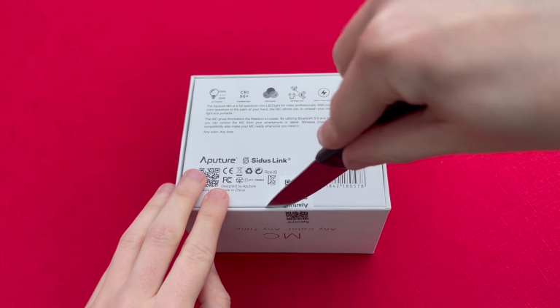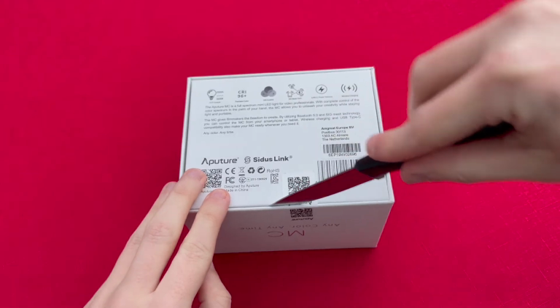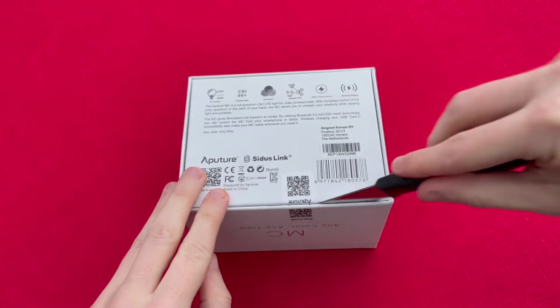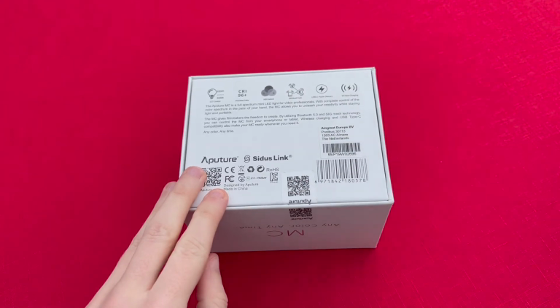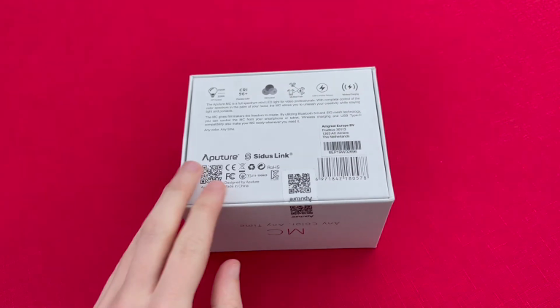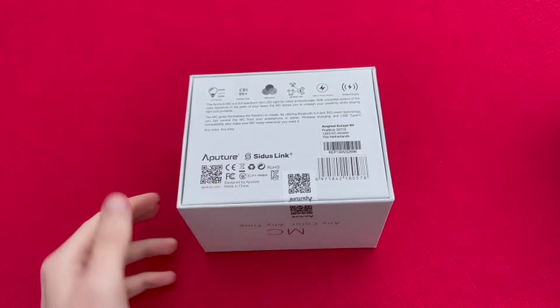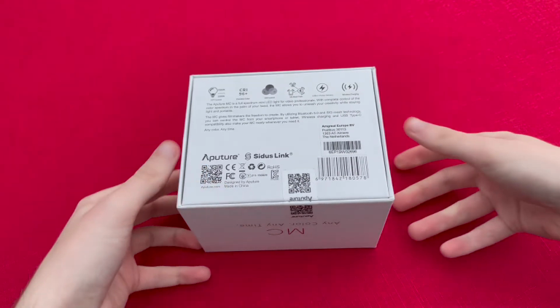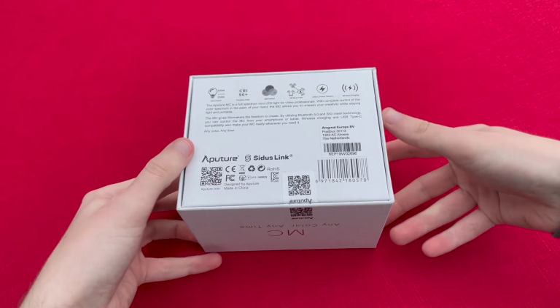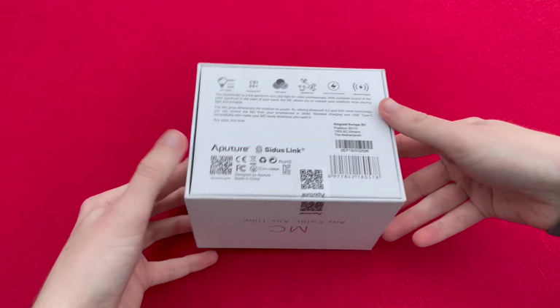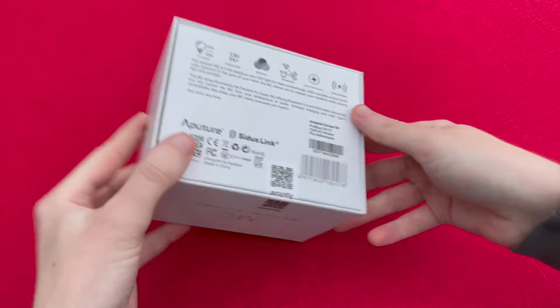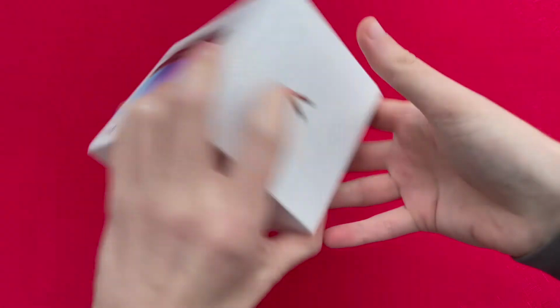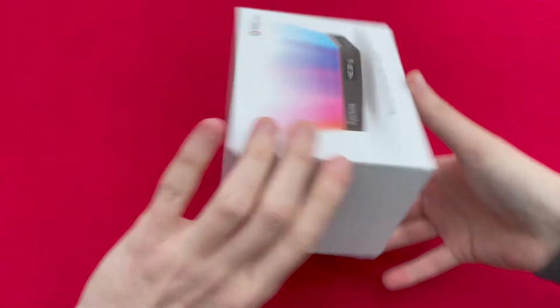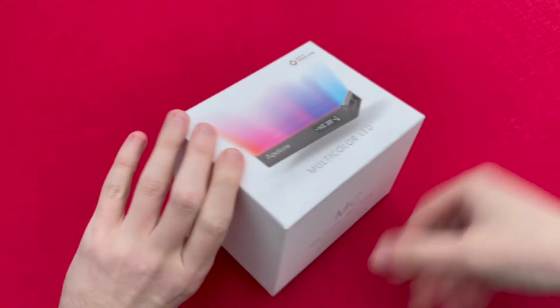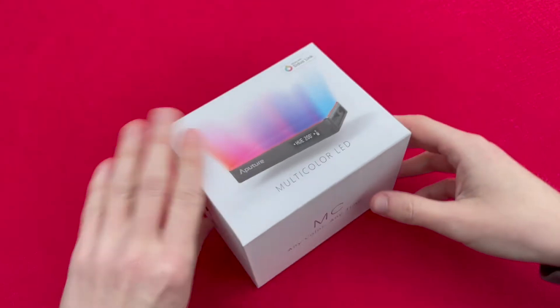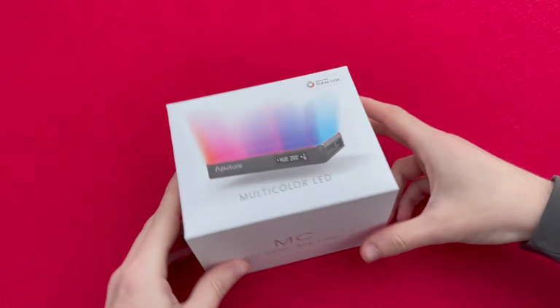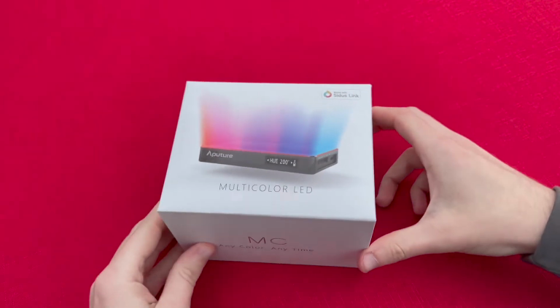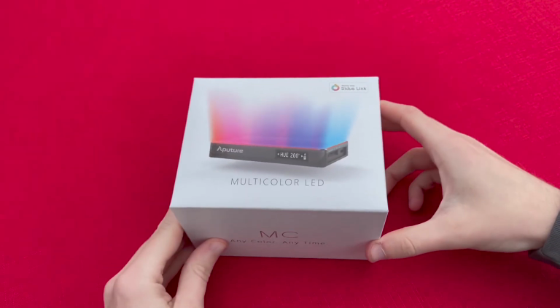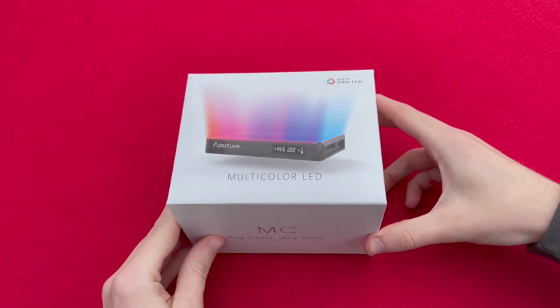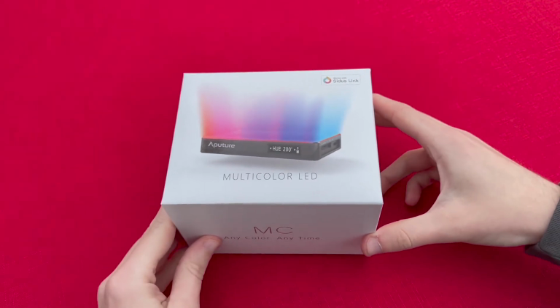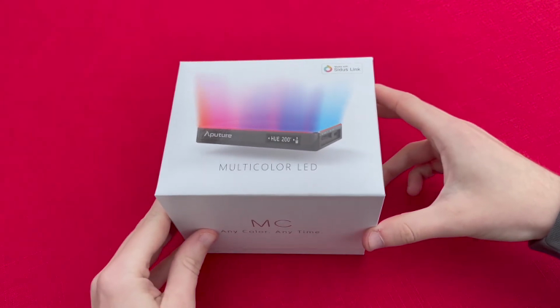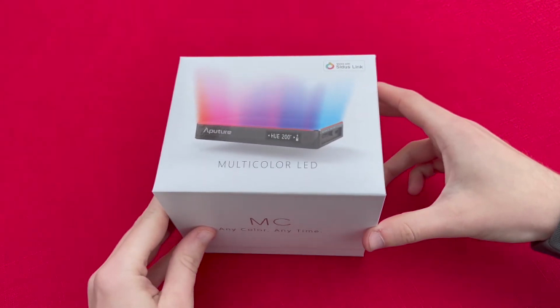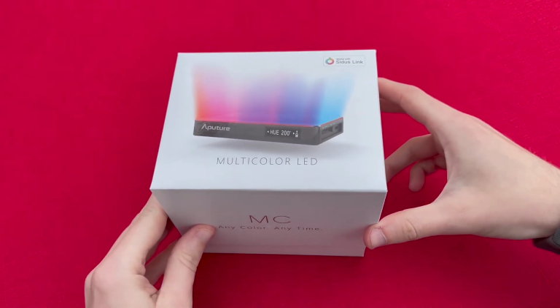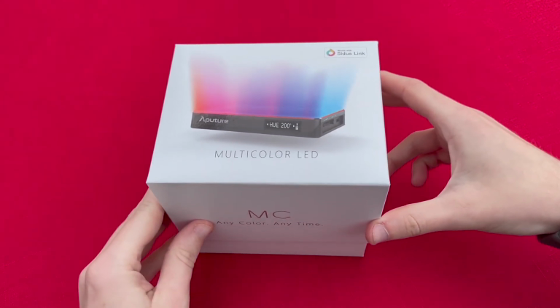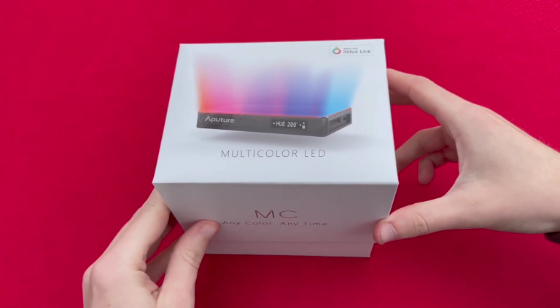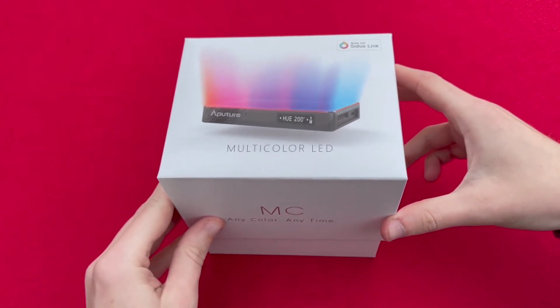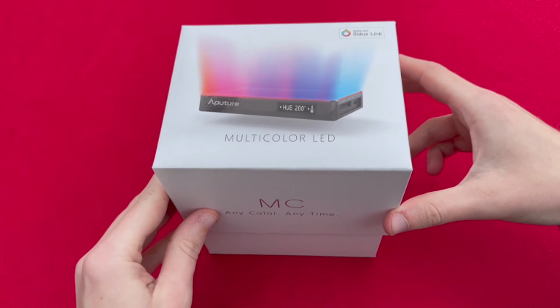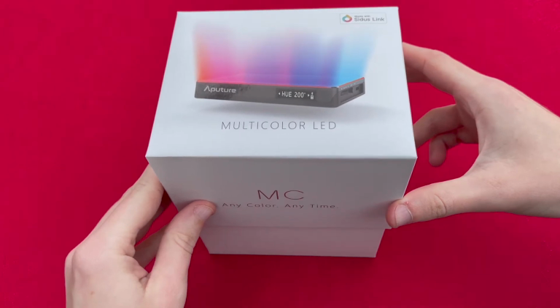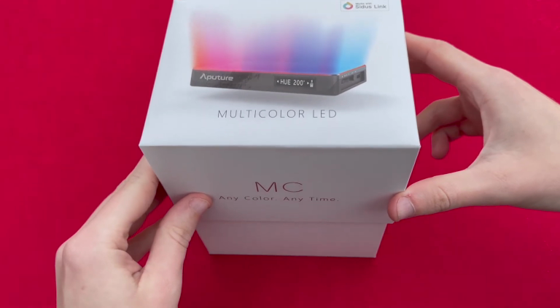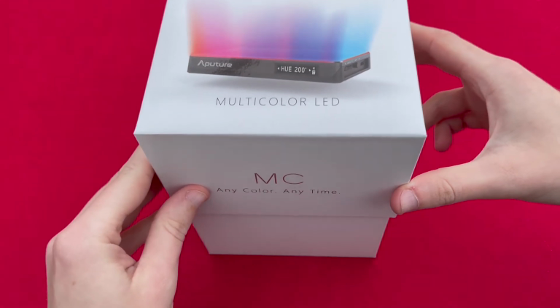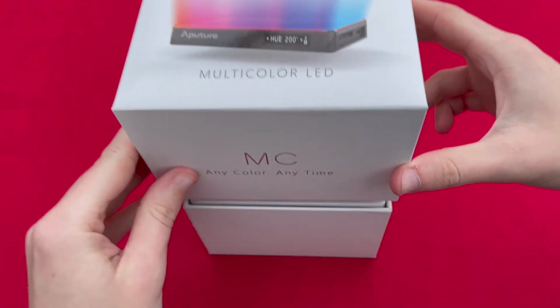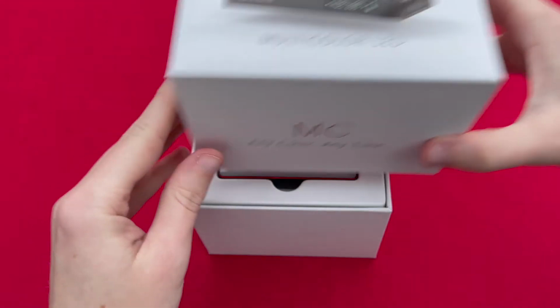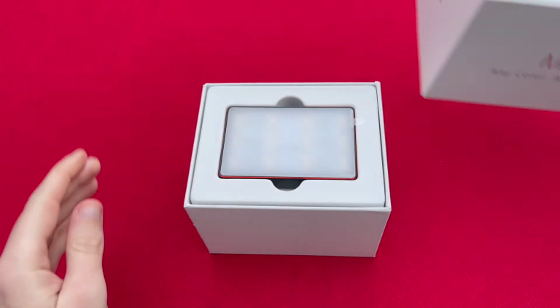I'll cut through the seal. This is a light that's very small, very portable, and has great output in terms of colour and brightness. It gives you an option to pick any colour you can think of and it will replicate that.